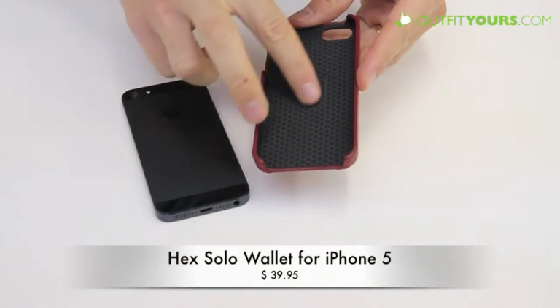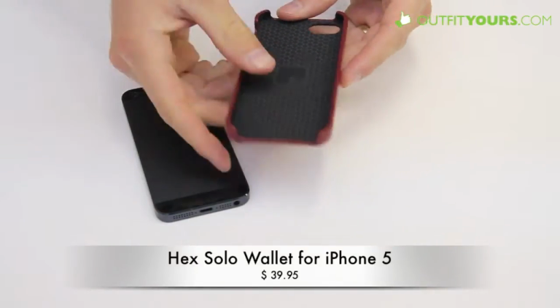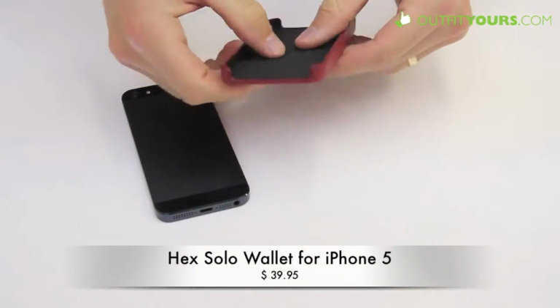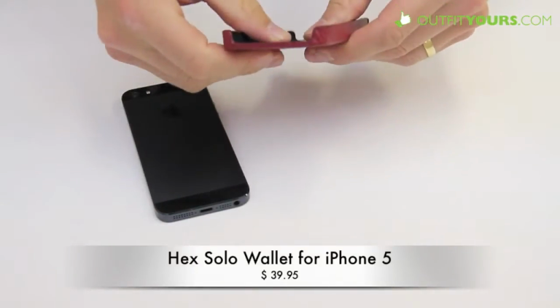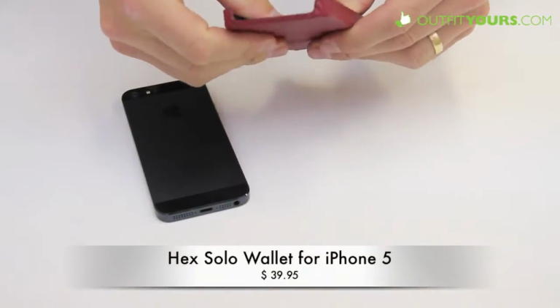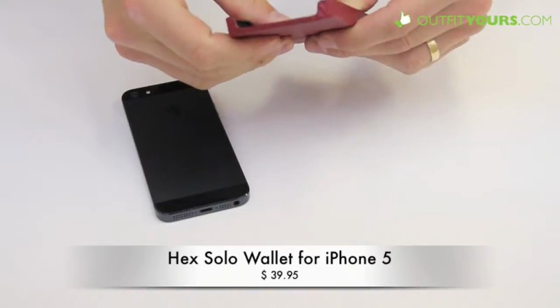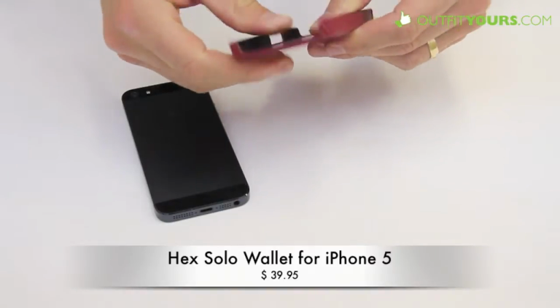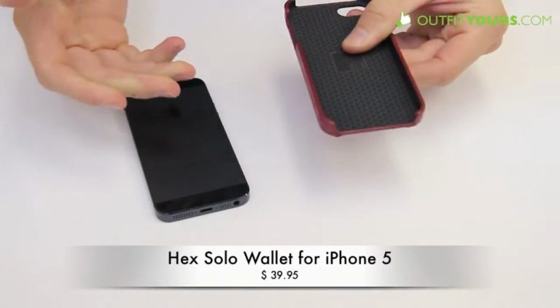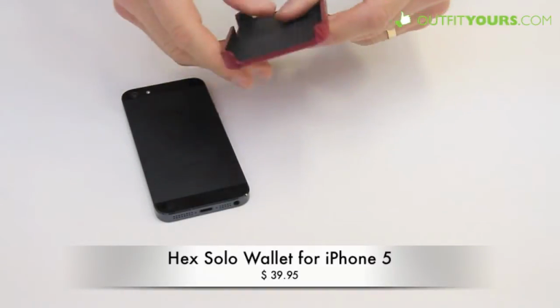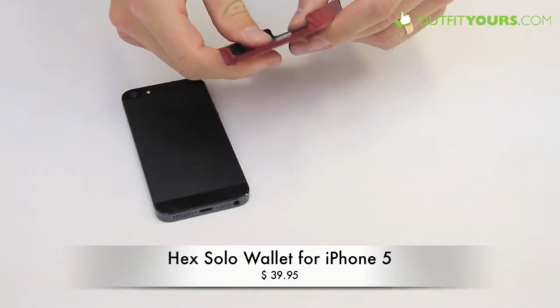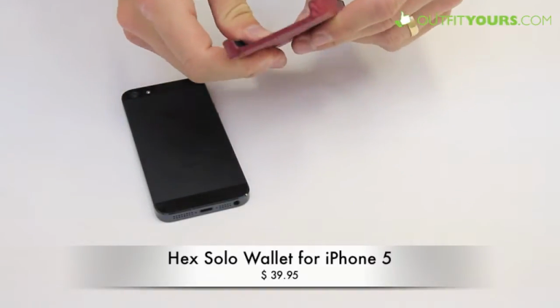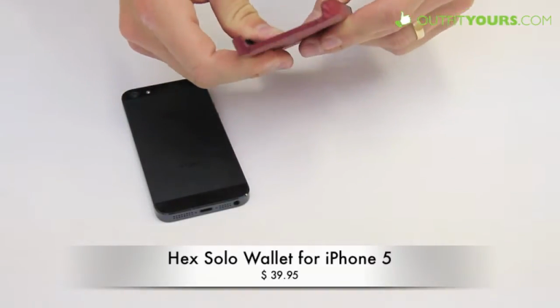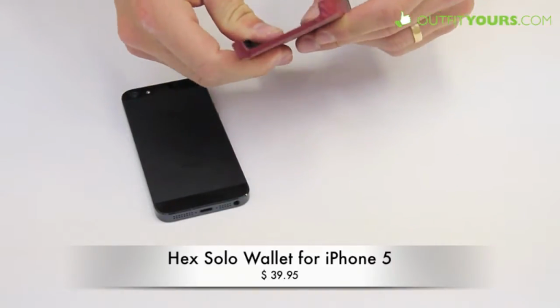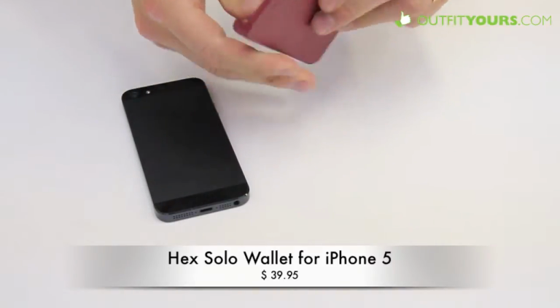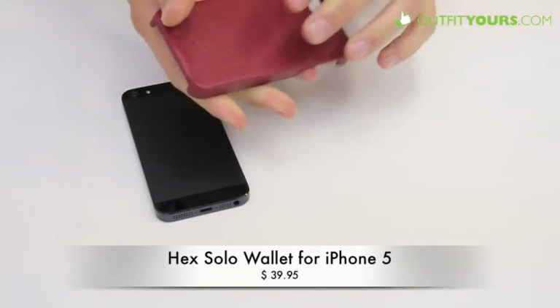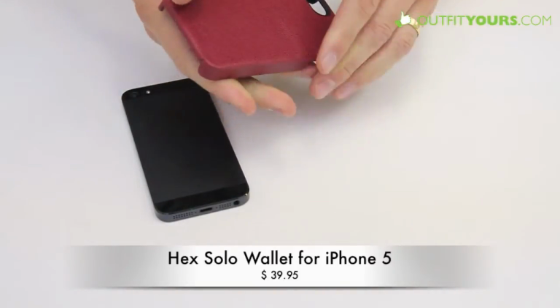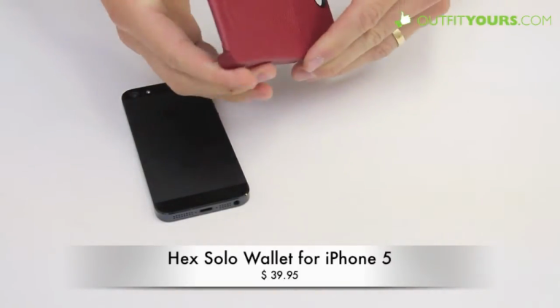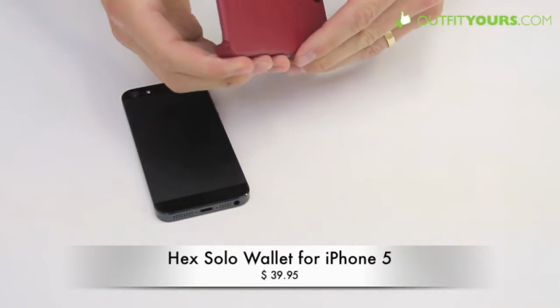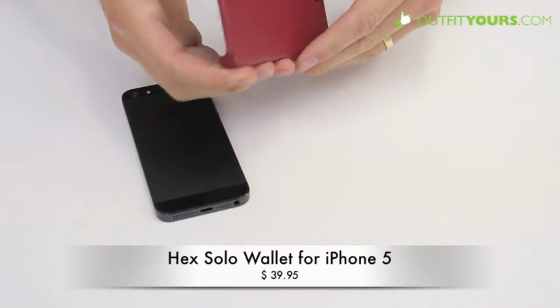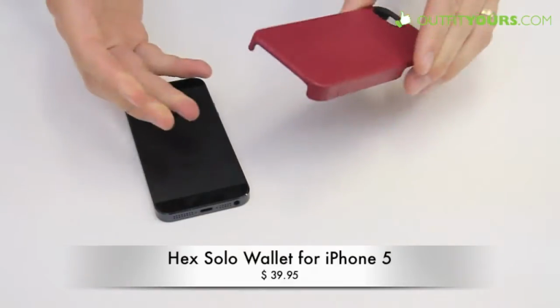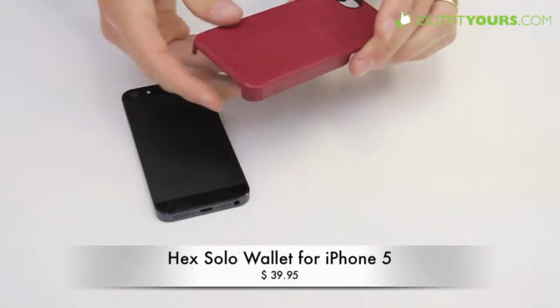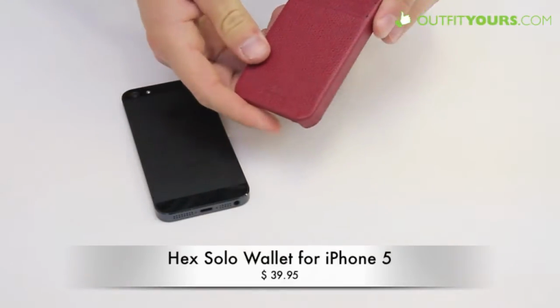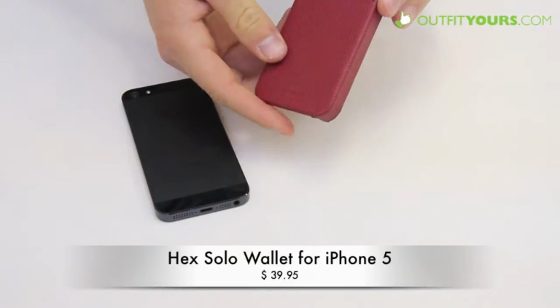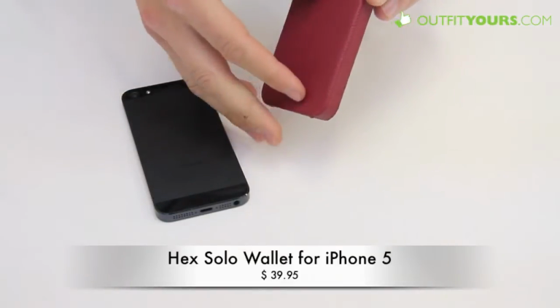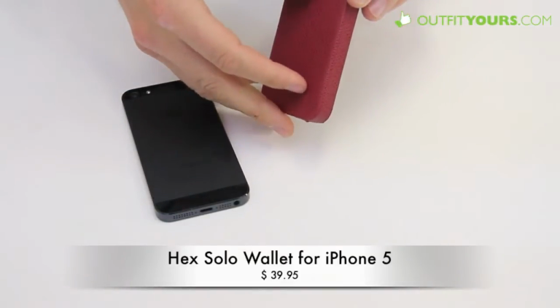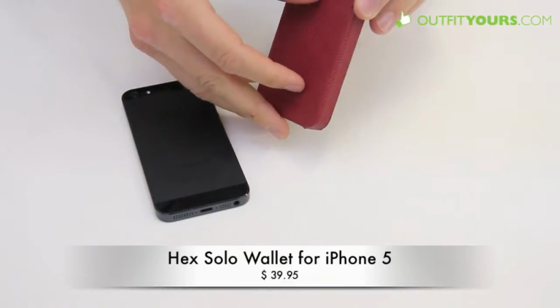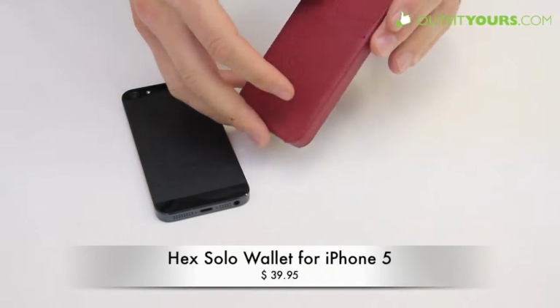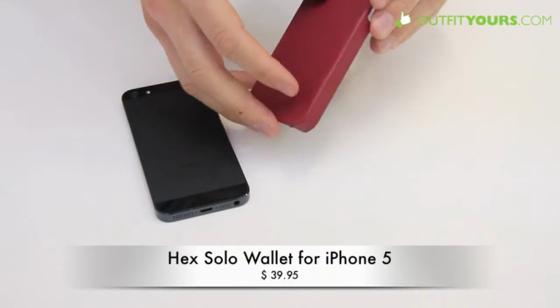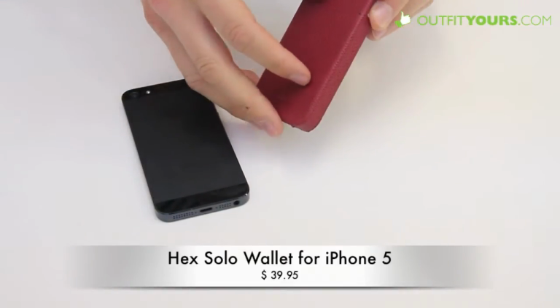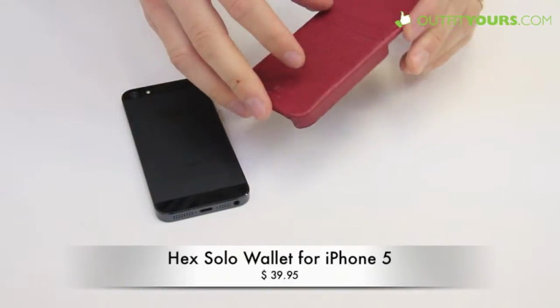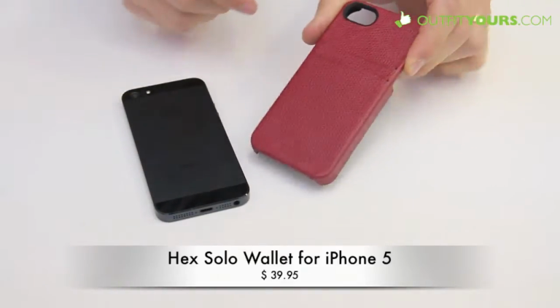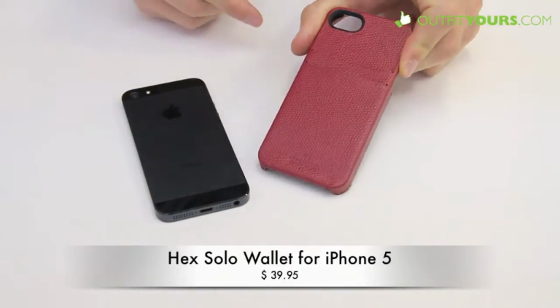This is kind of a soft shell but it is a stiff type plastic, so it's going to give your phone some good protection — not only from scratches but it will give you some drop protection as well. I wouldn't recommend throwing it around in this case, but it will give you some good protection.